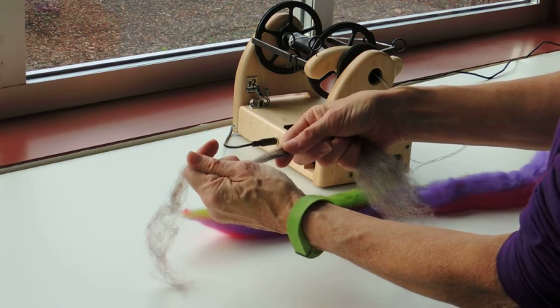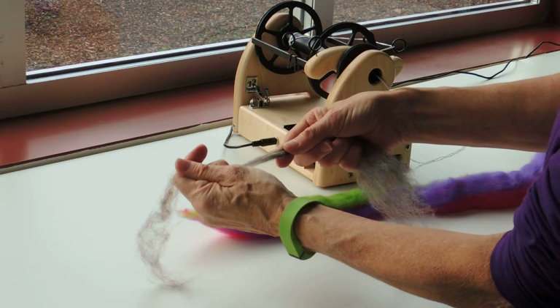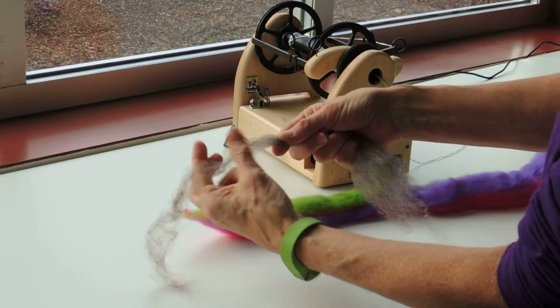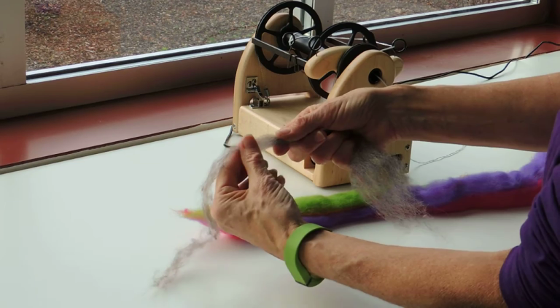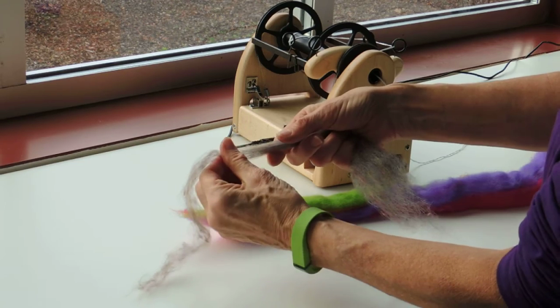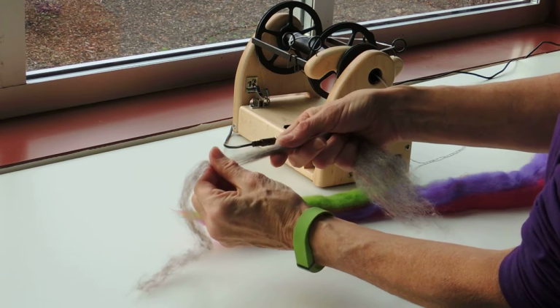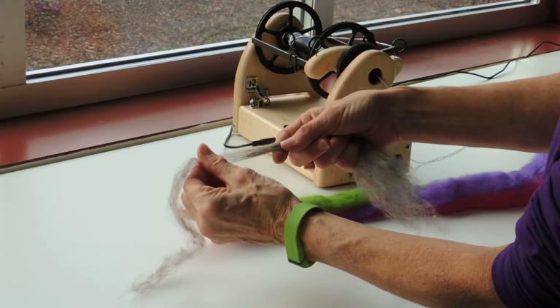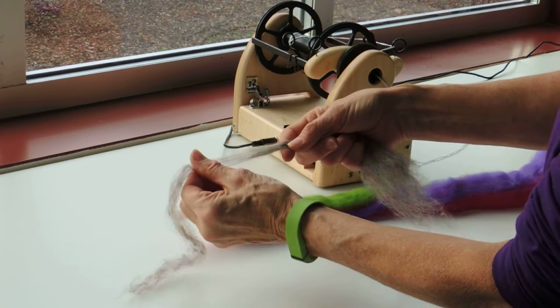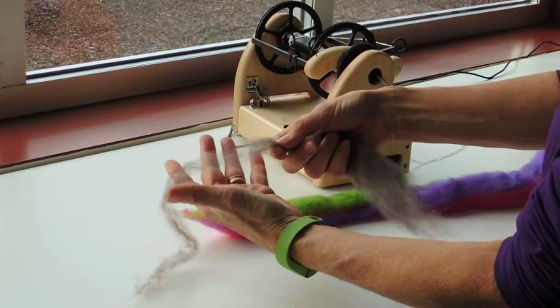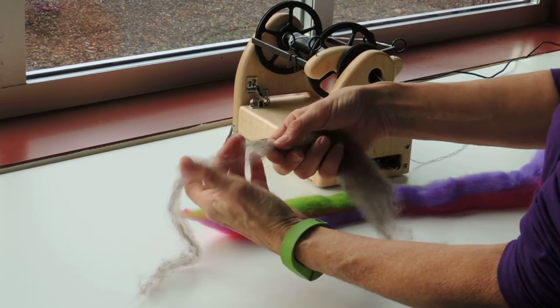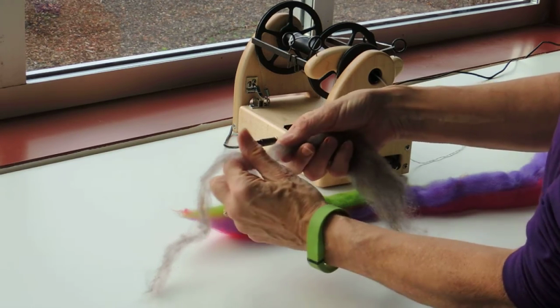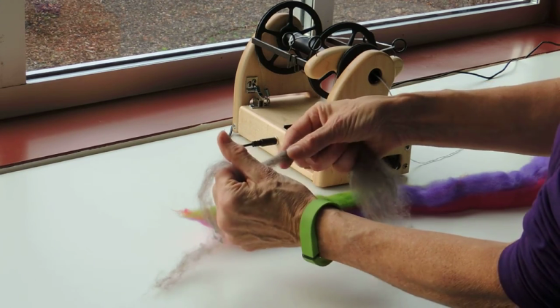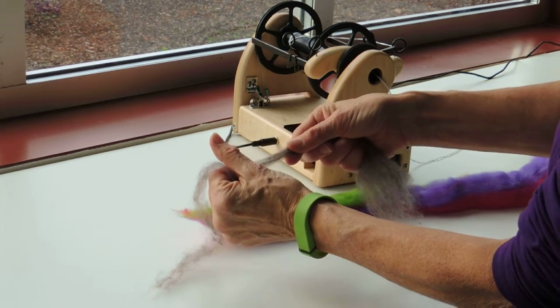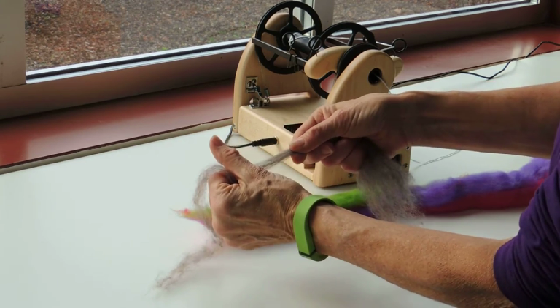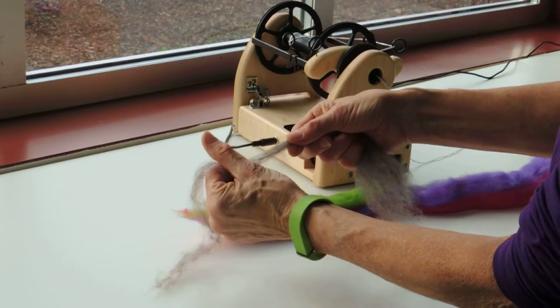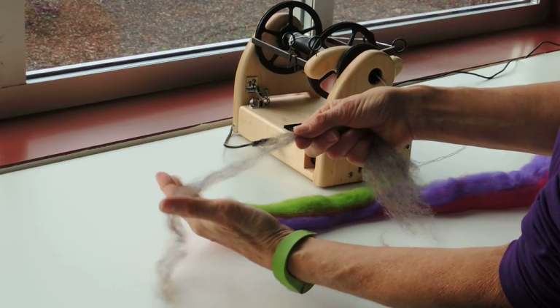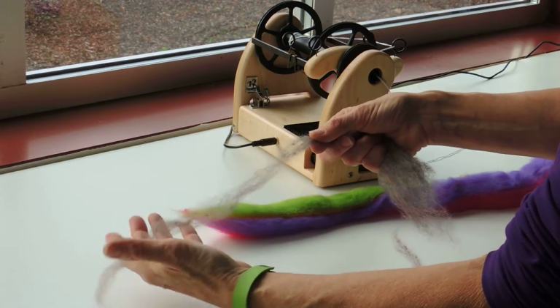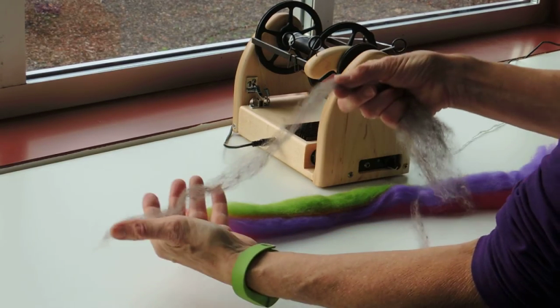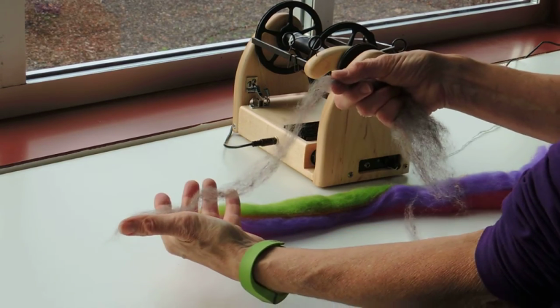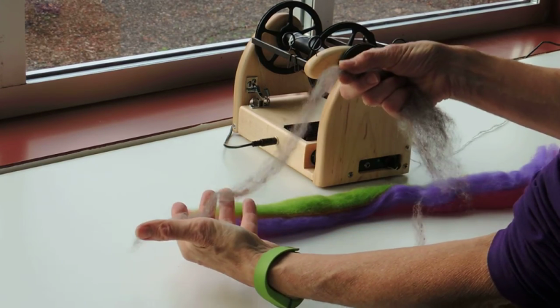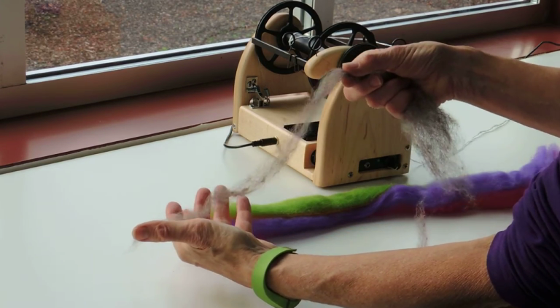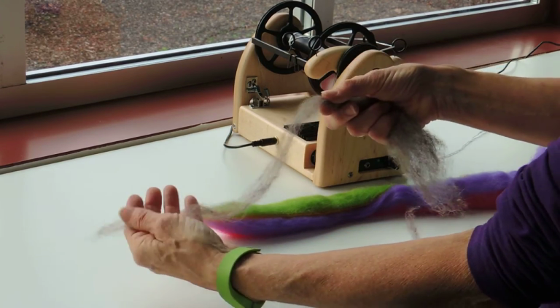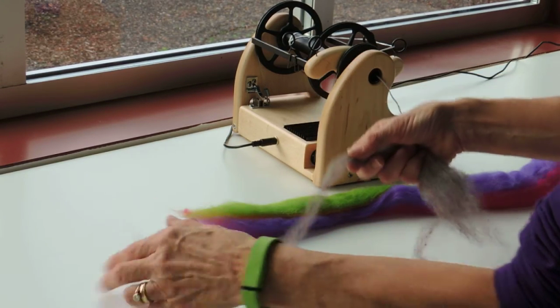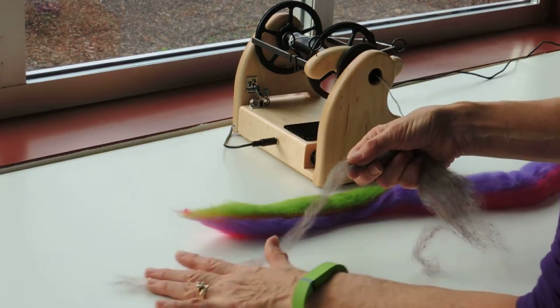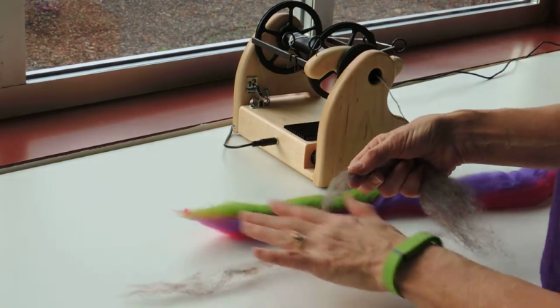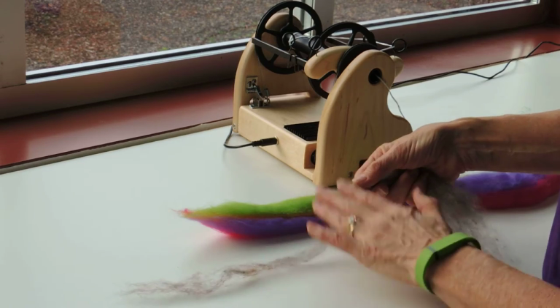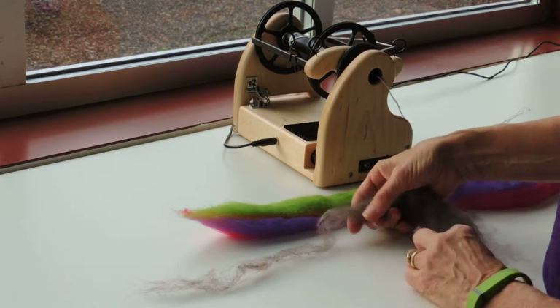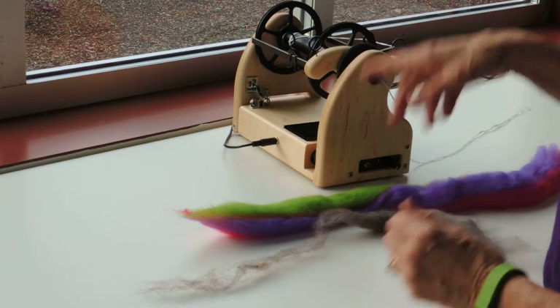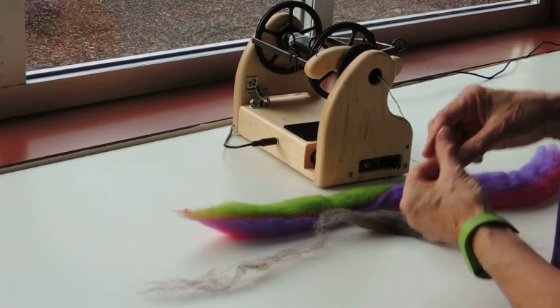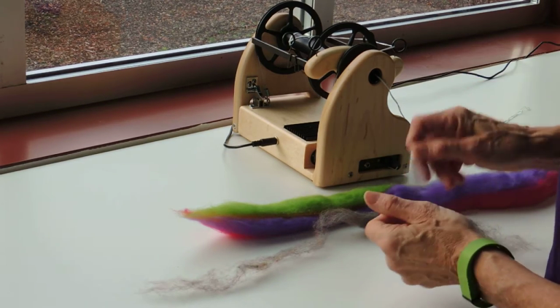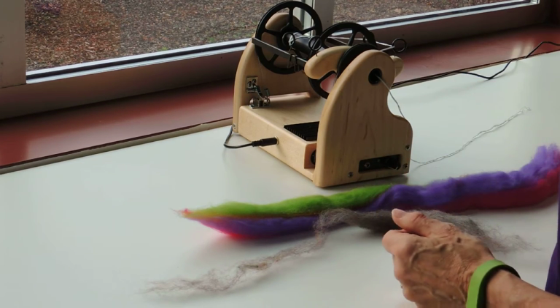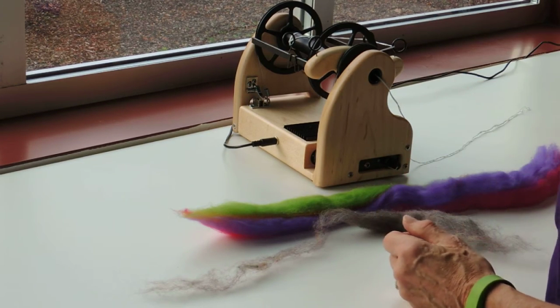What I'm doing right now we would call pre-drafting, because I'm not spinning and I'm drafting. So now I've got a length of fiber prepared that I could actually just go ahead and put twist into.